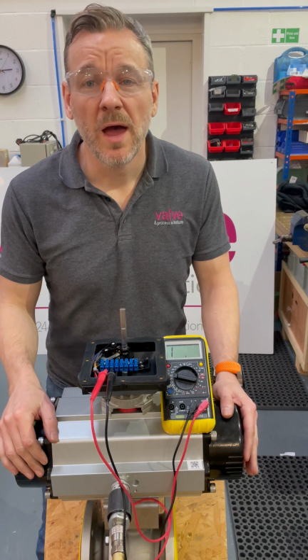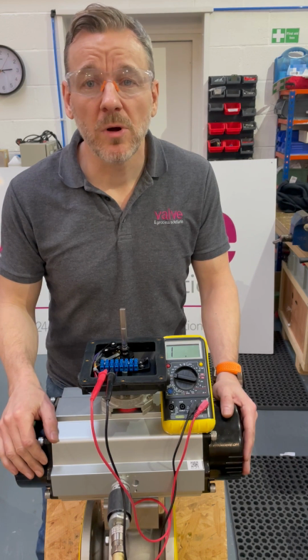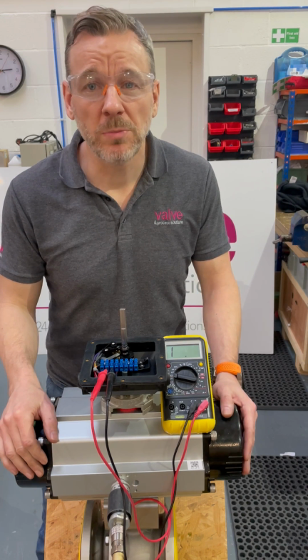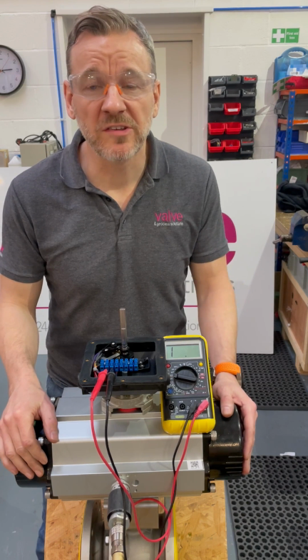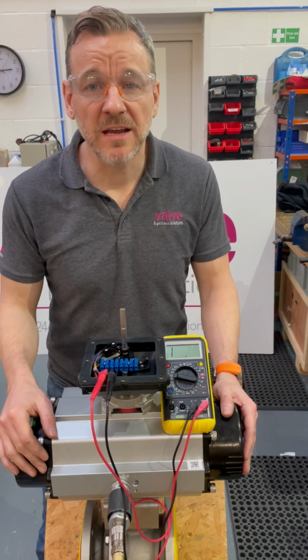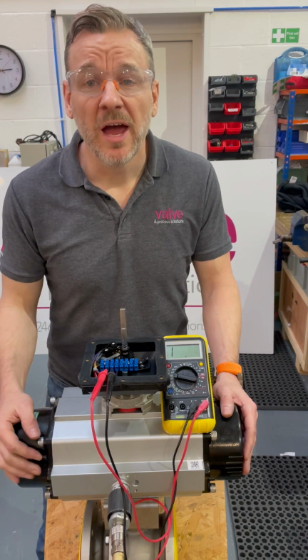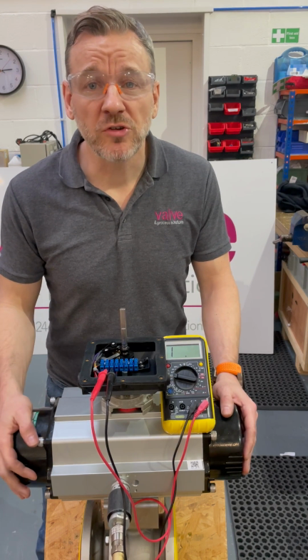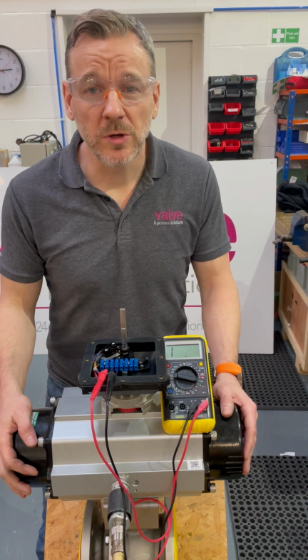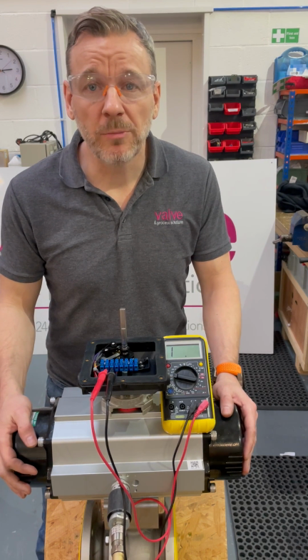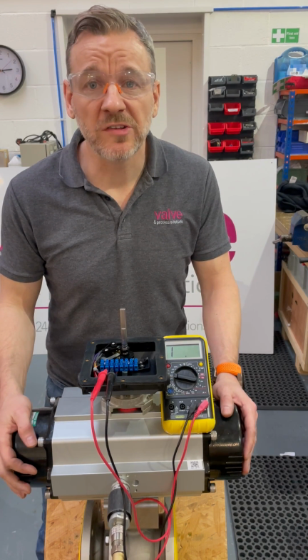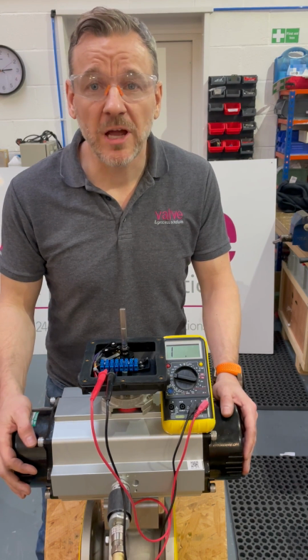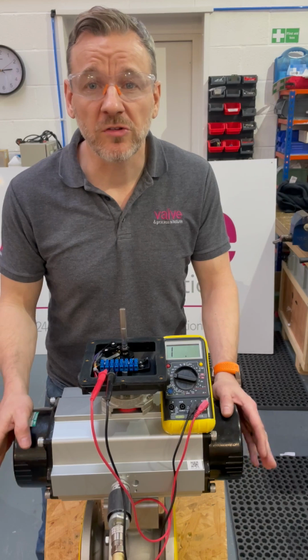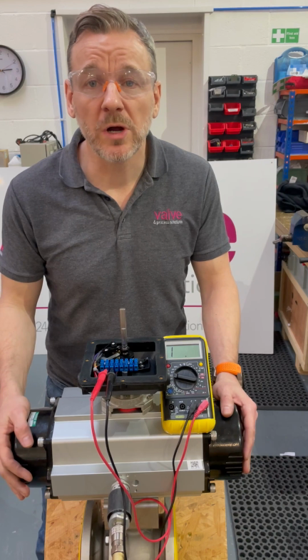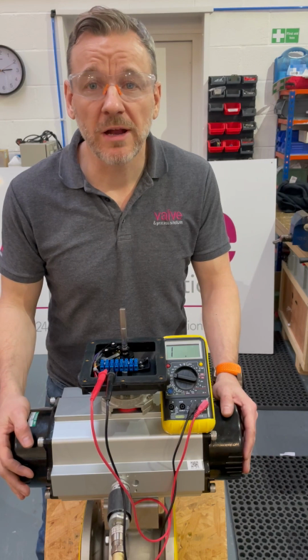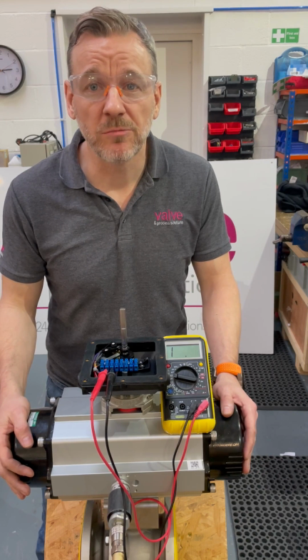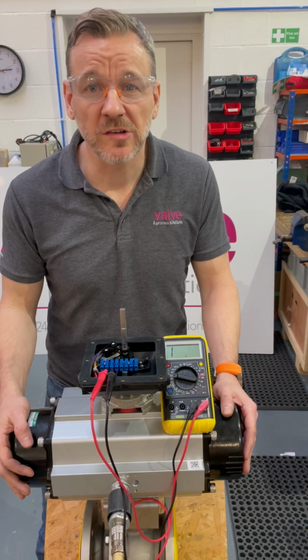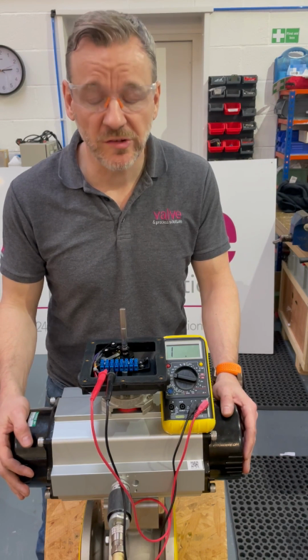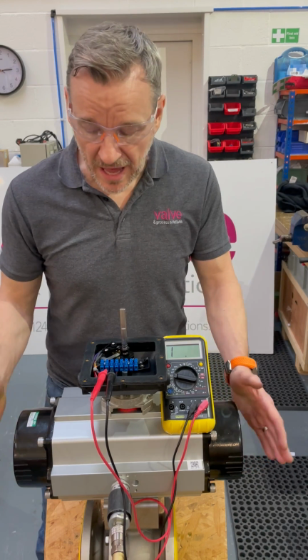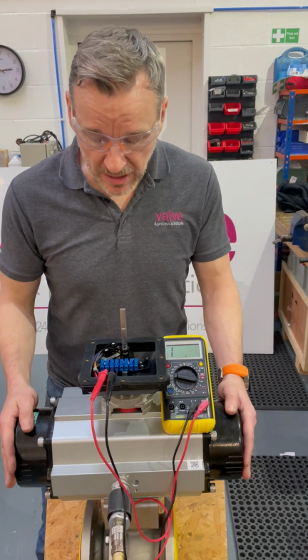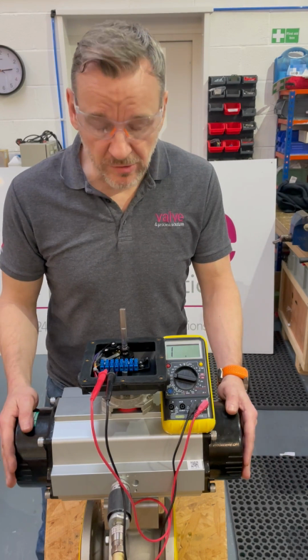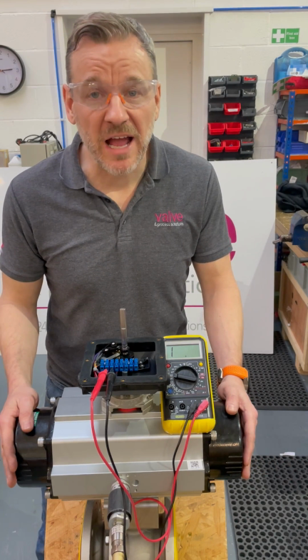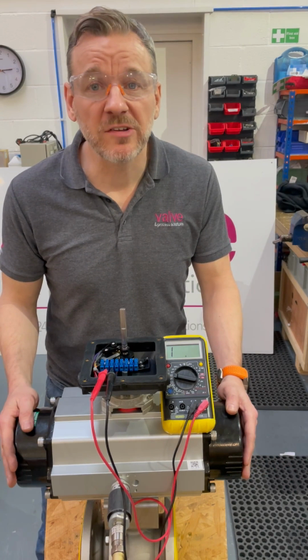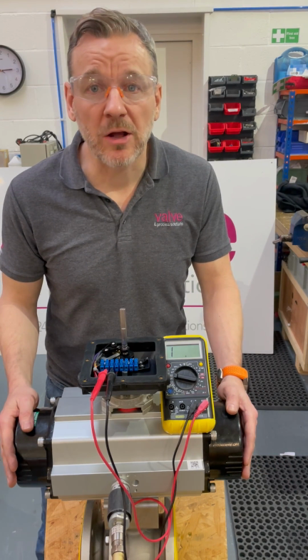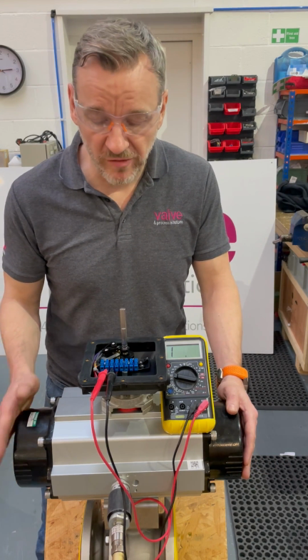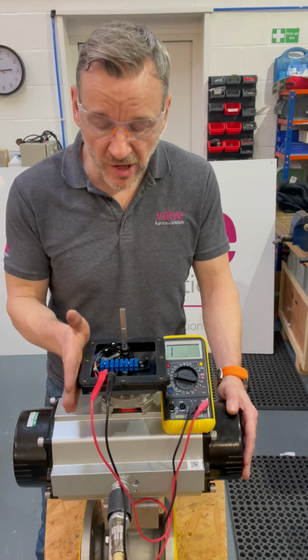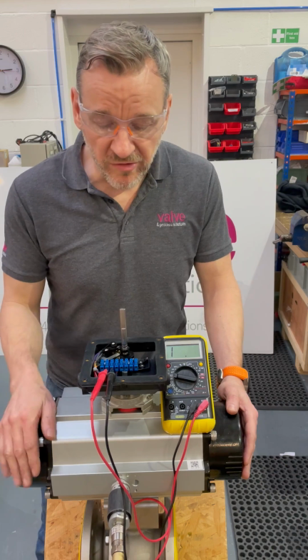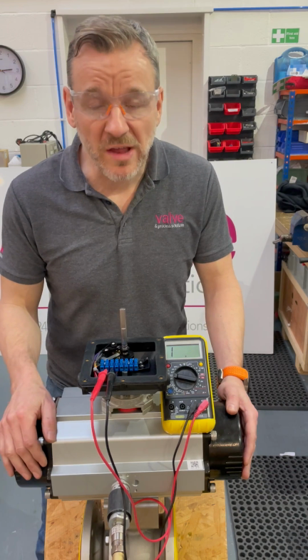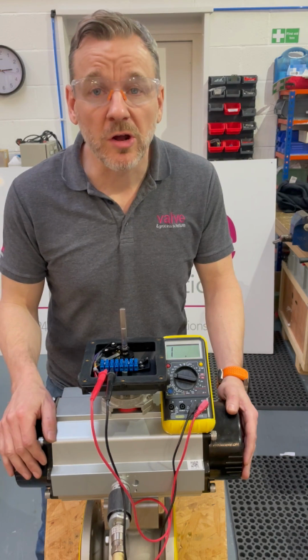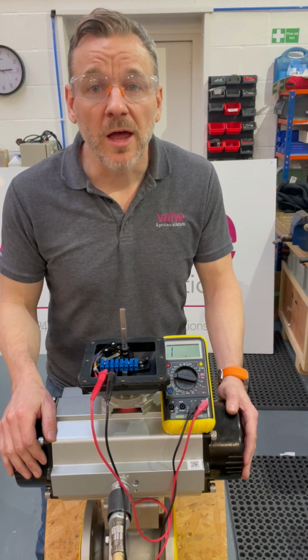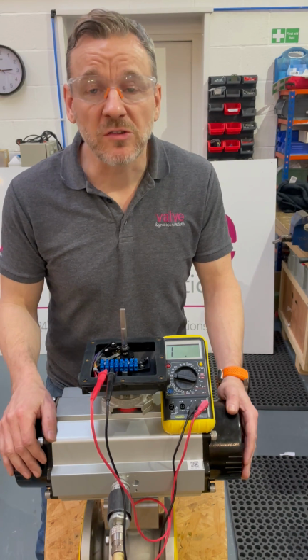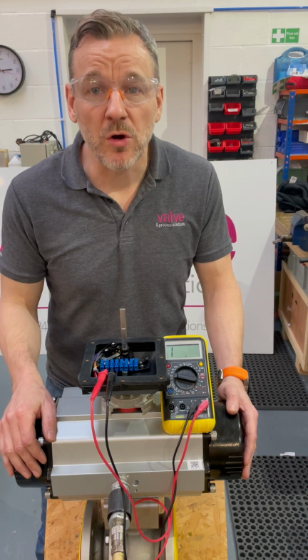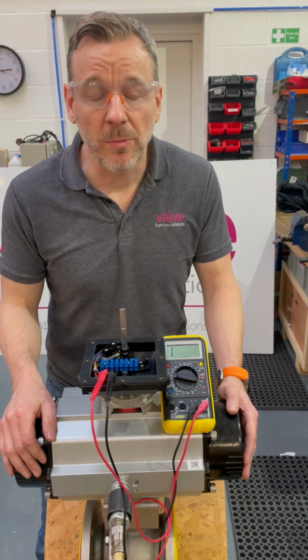Hi everyone, hope you're well and staying safe. Just thought I'd do another little behind-the-scenes video to show you something we're working on here at Valve and Process Solutions. Today we're fitting some Aptreg actuators to PECOS ball valves and fitting the Westlock limit switch box on top of there.